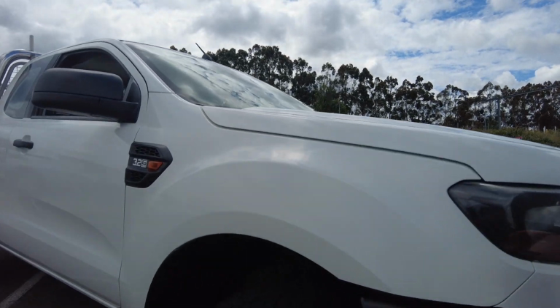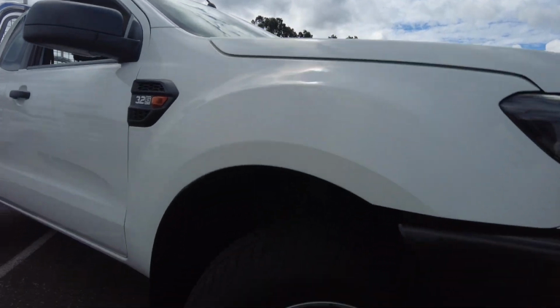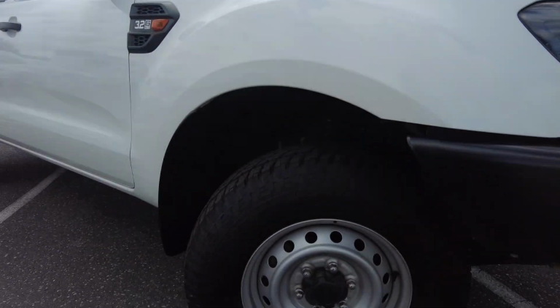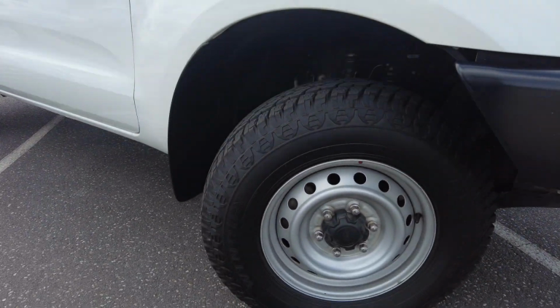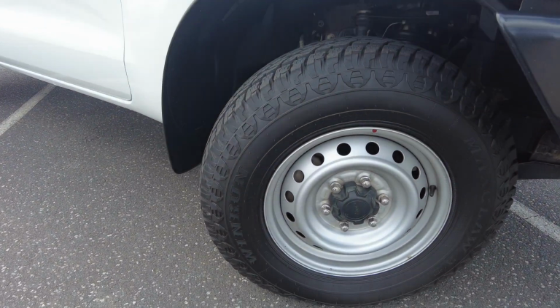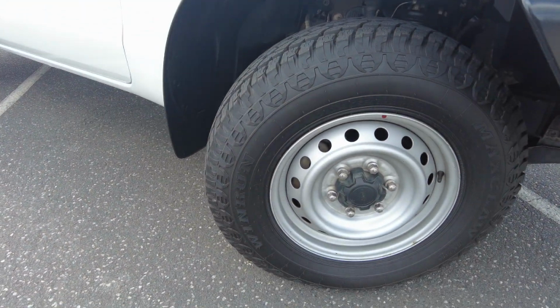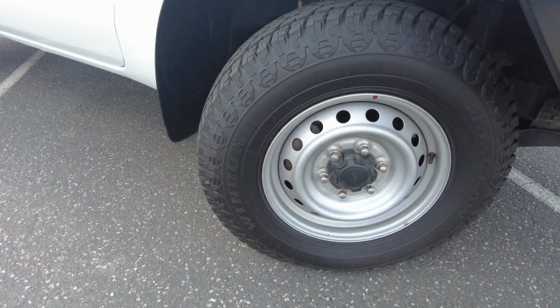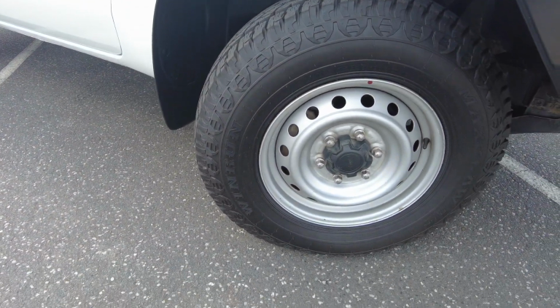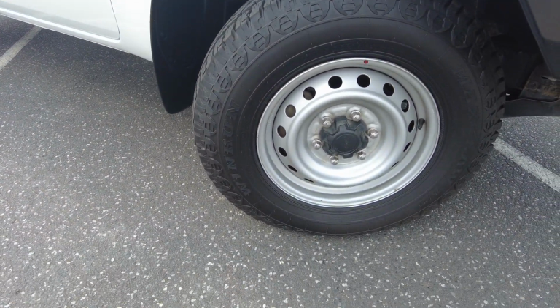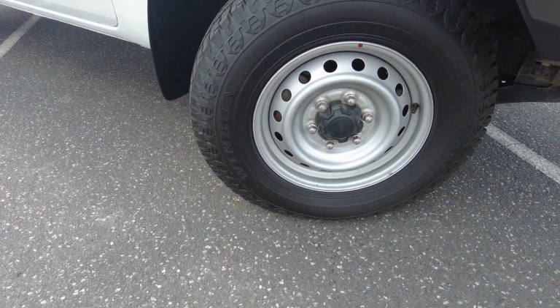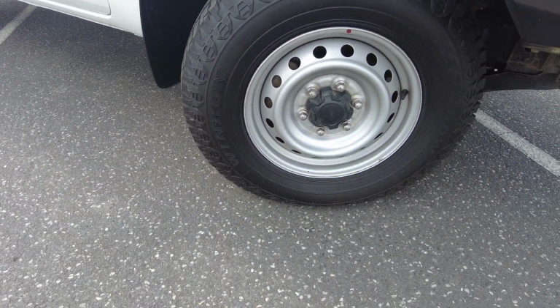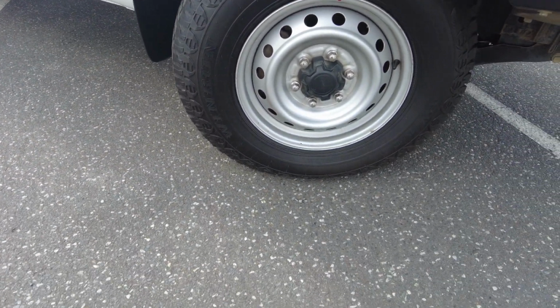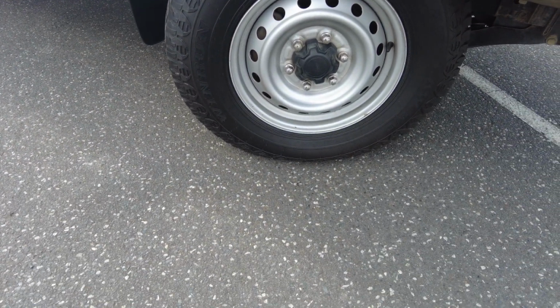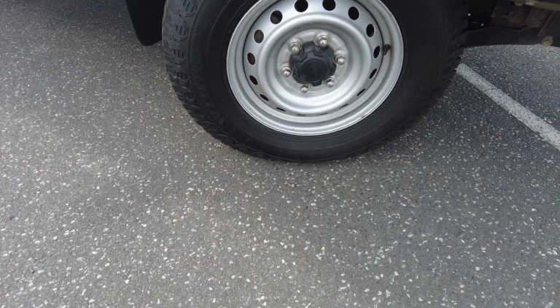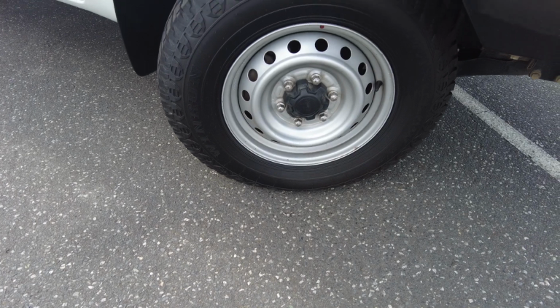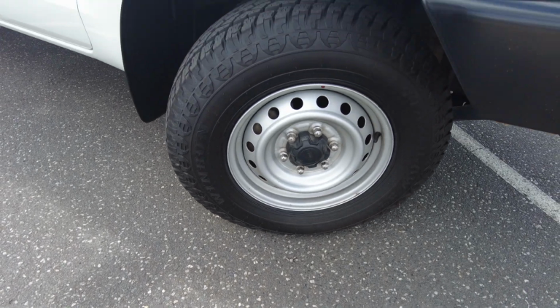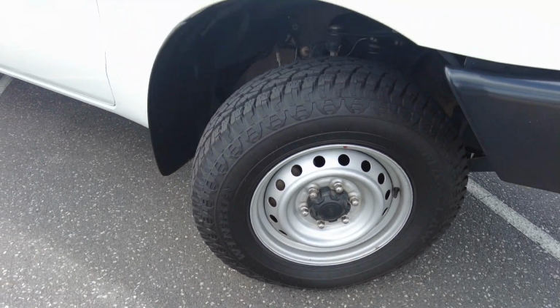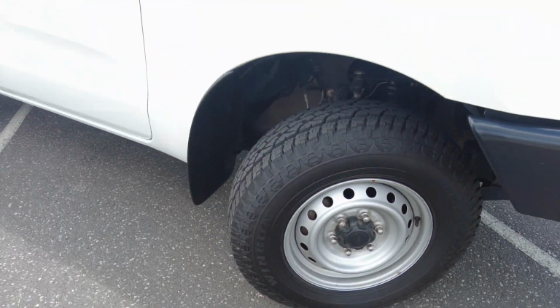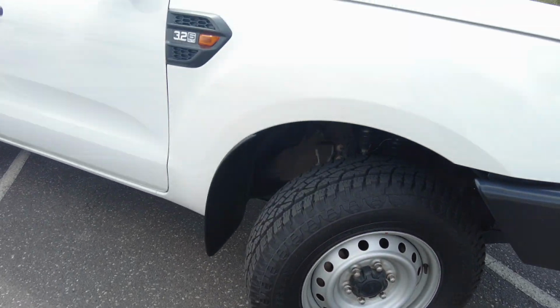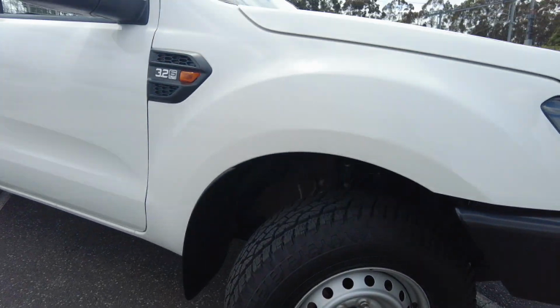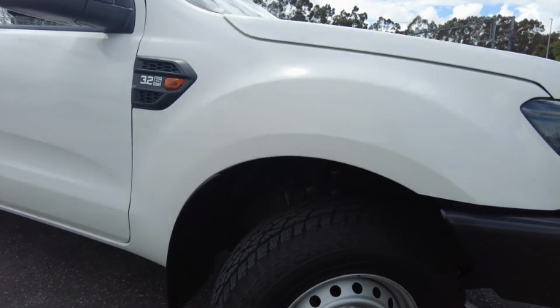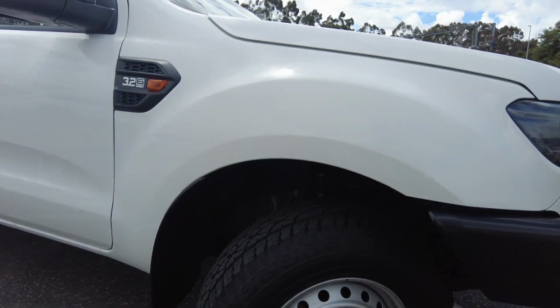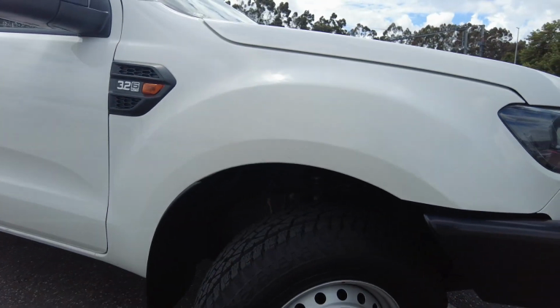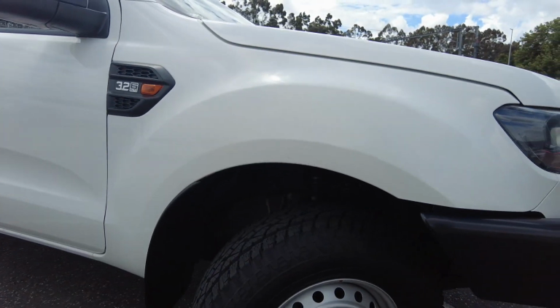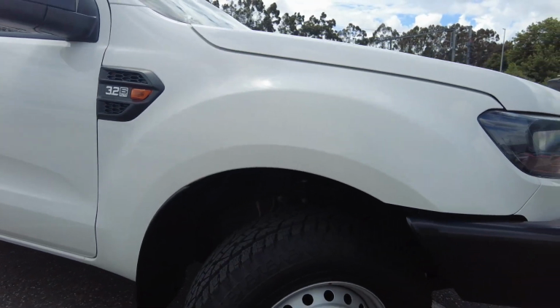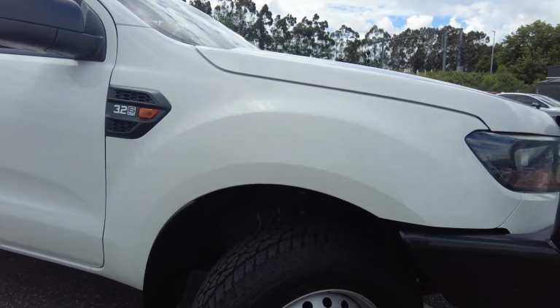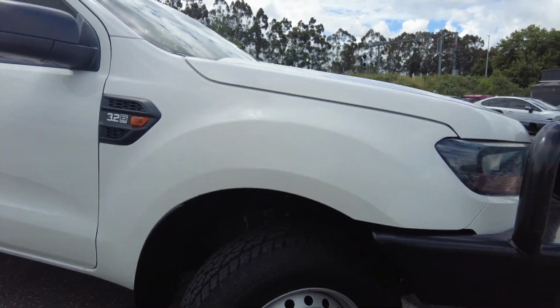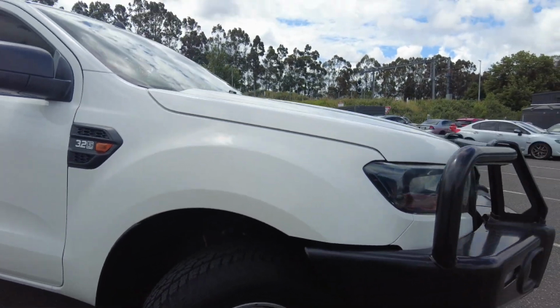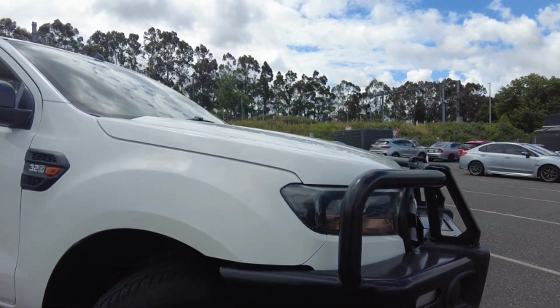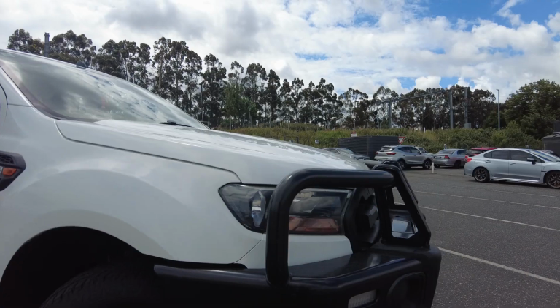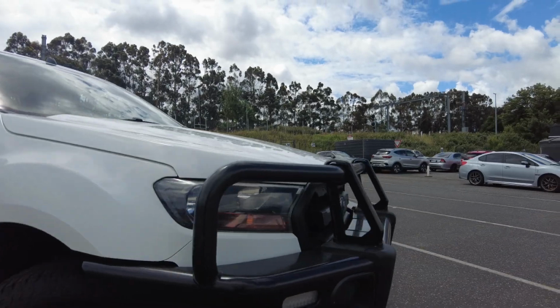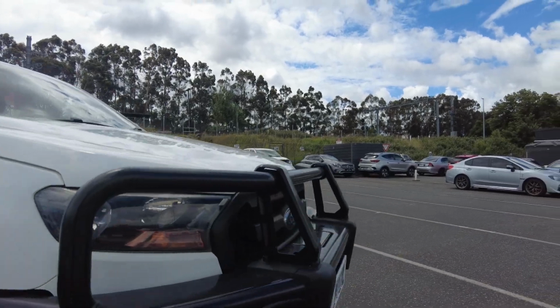Starting off on the front right rim, you can see the rim is in fantastic condition. The tyre is brand new by the looks of things as well, with plenty of tread left on those all-terrains — no worries there.